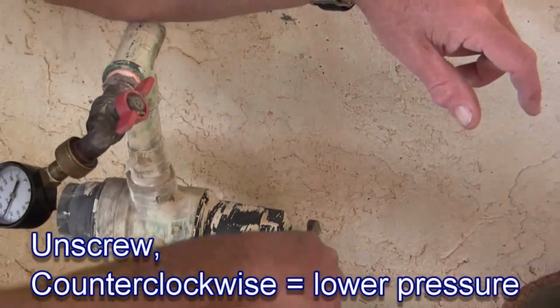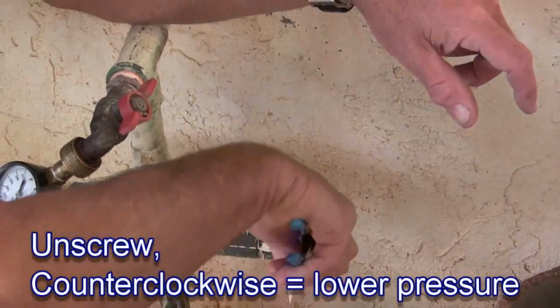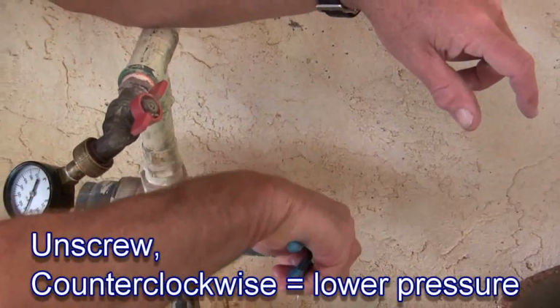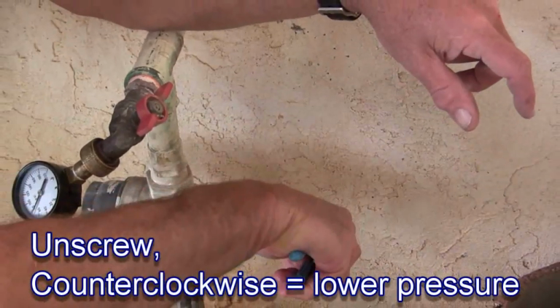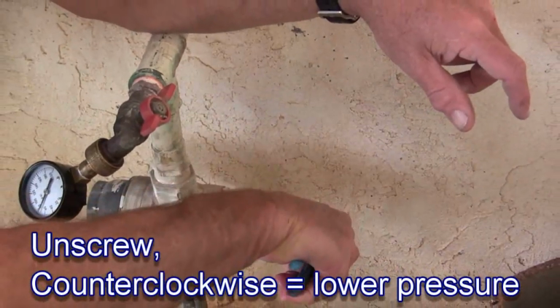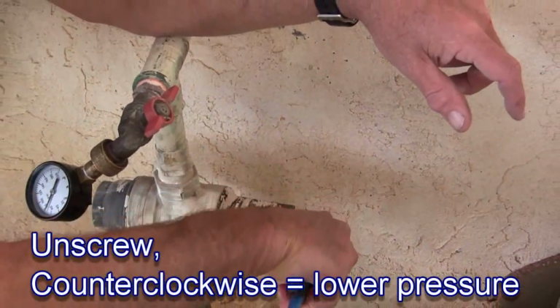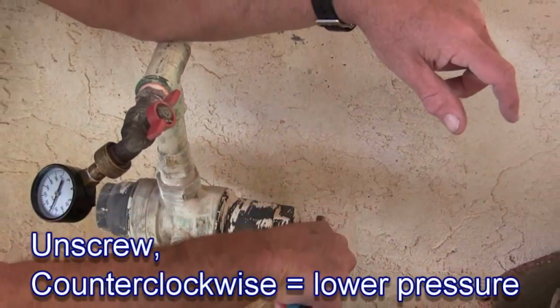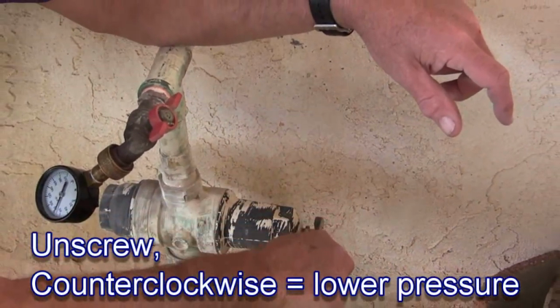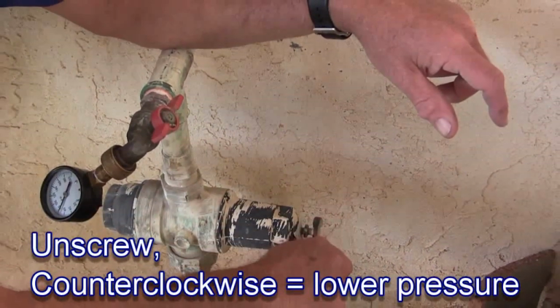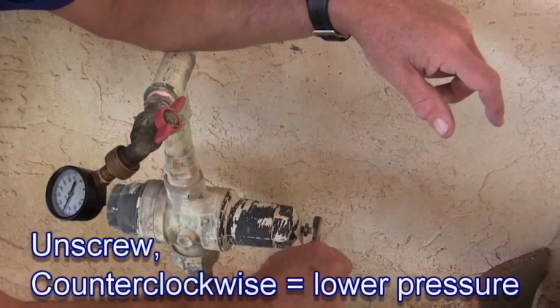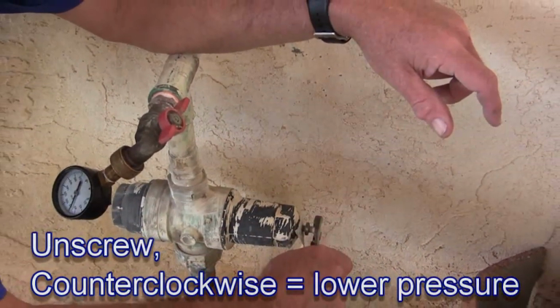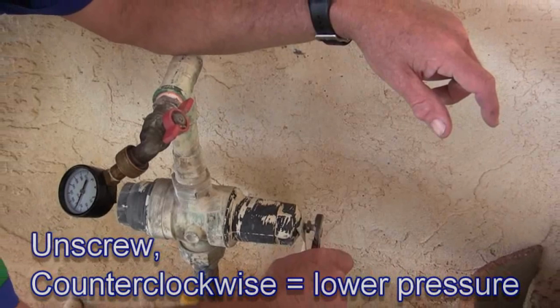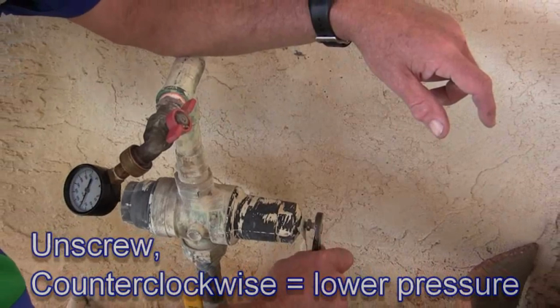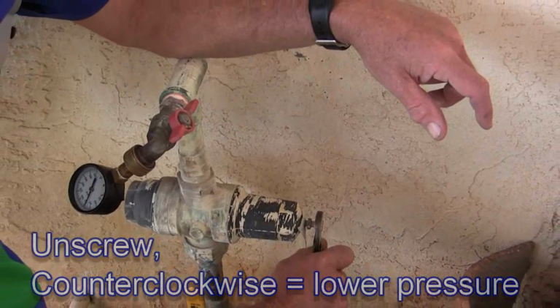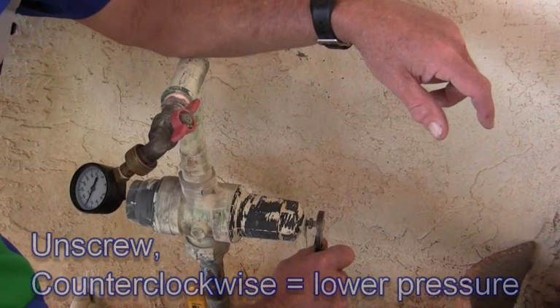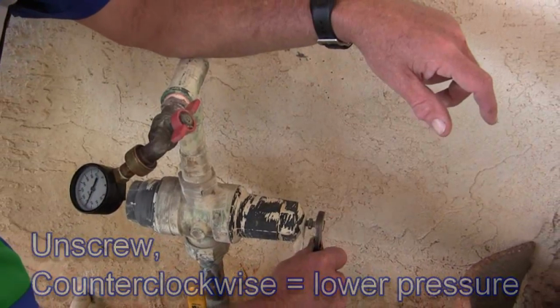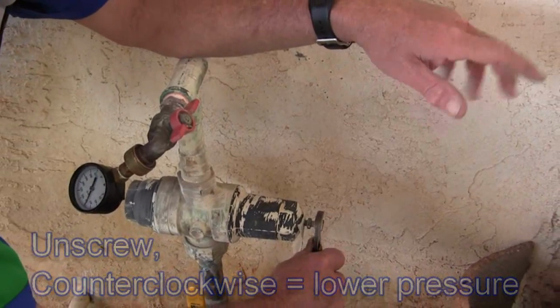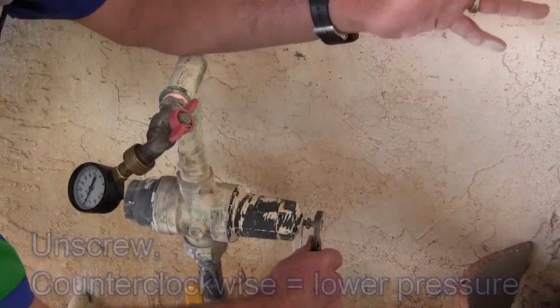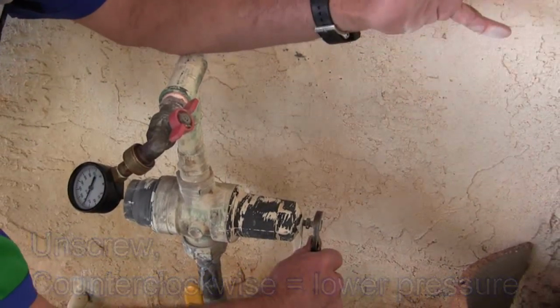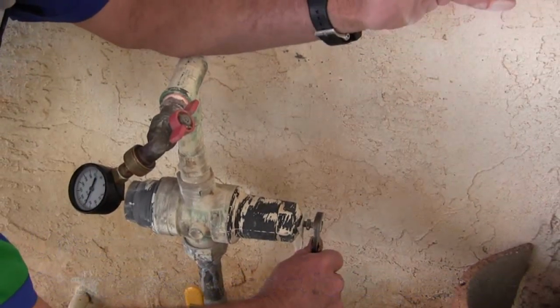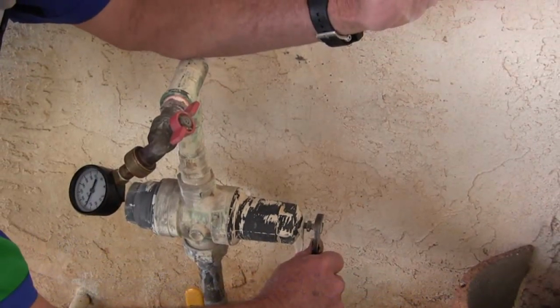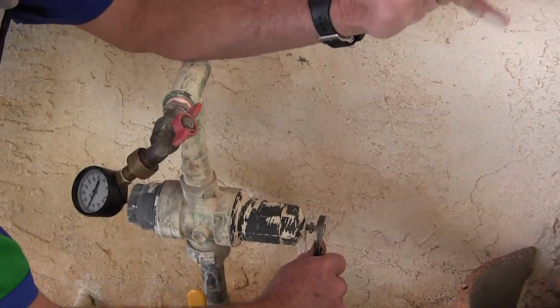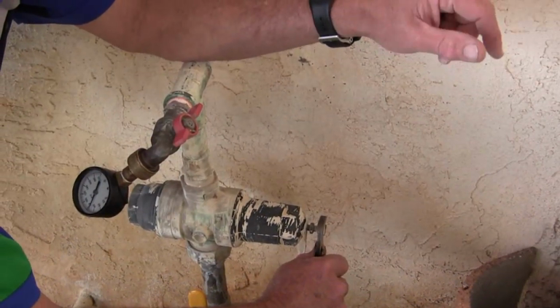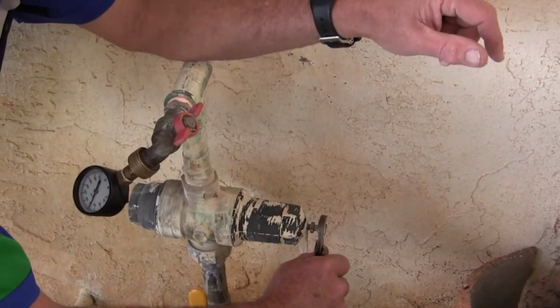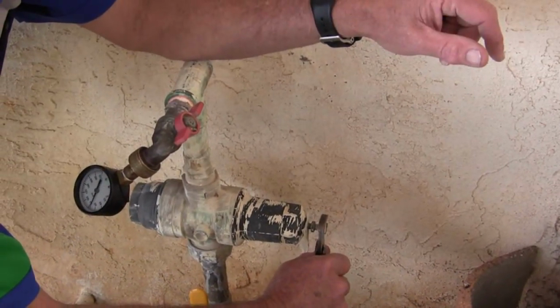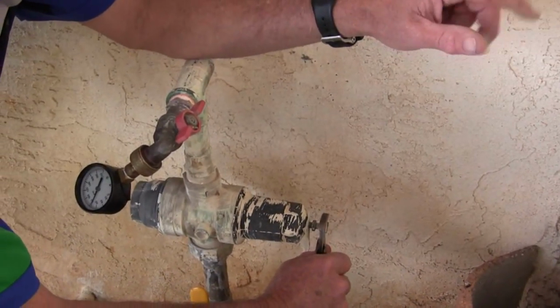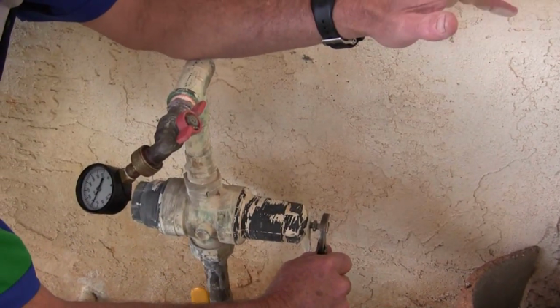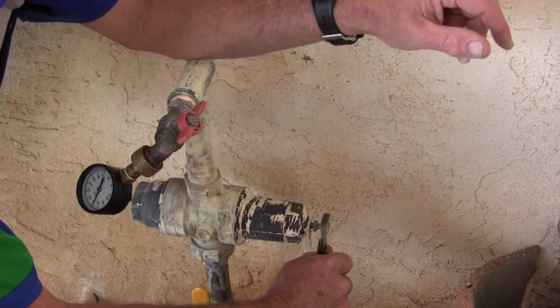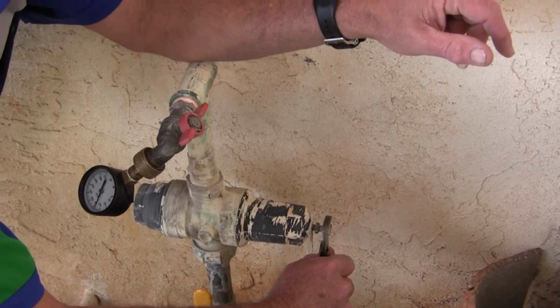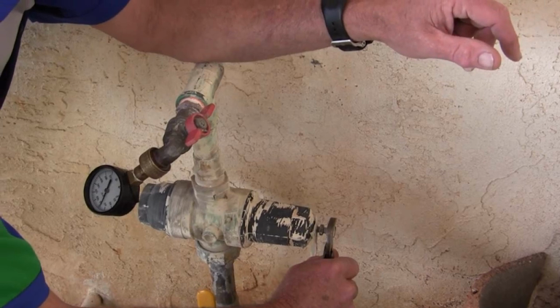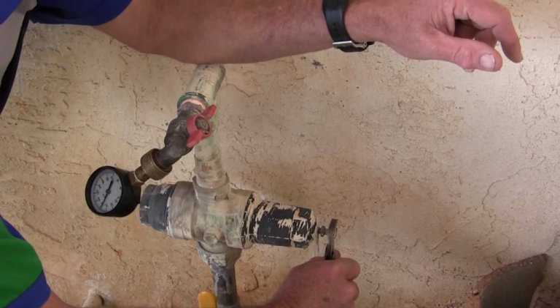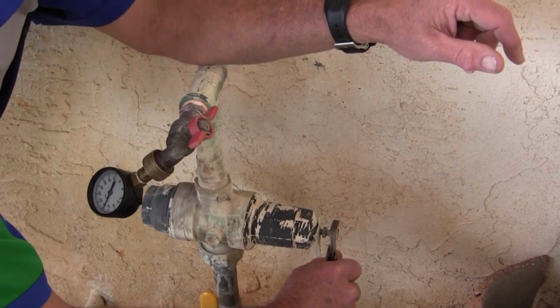Now I'm going to adjust this down about five or six pounds — that should do it. Maybe a turn, turn and a half or something for about five pounds. It's a good guess.